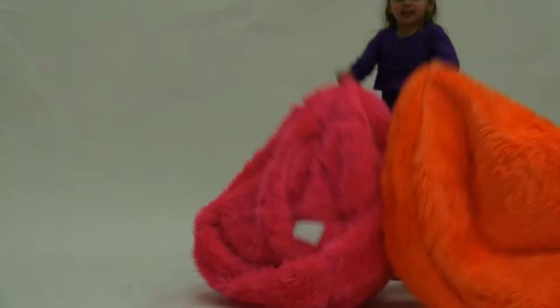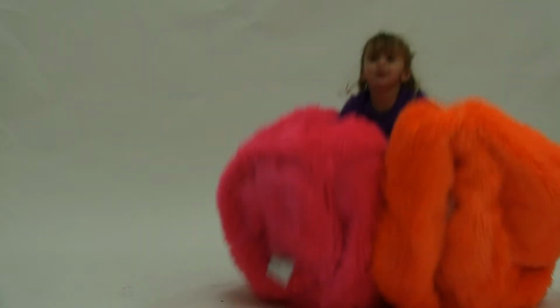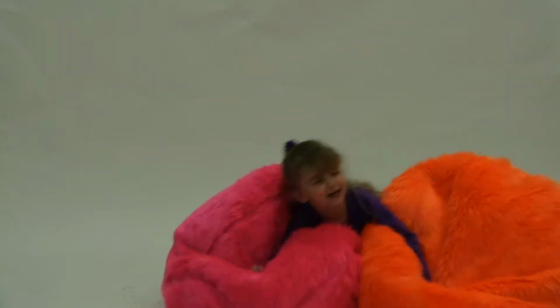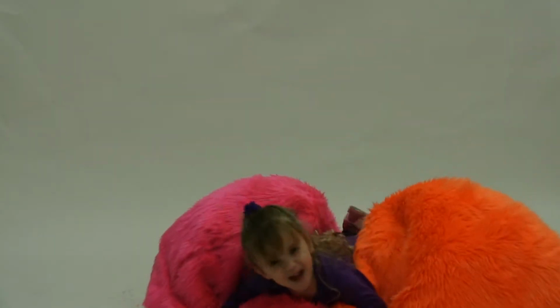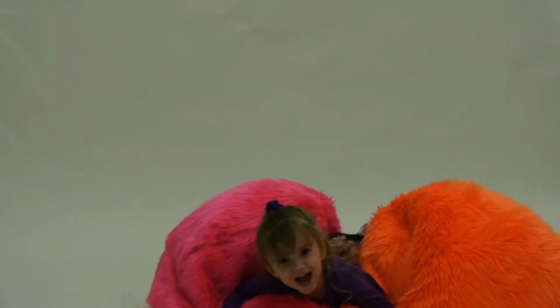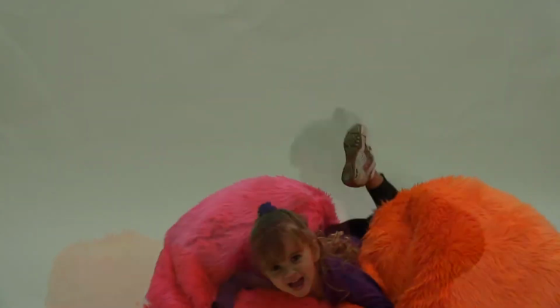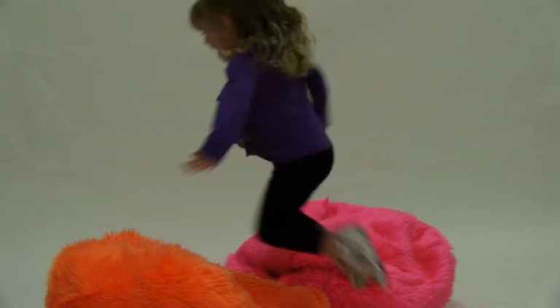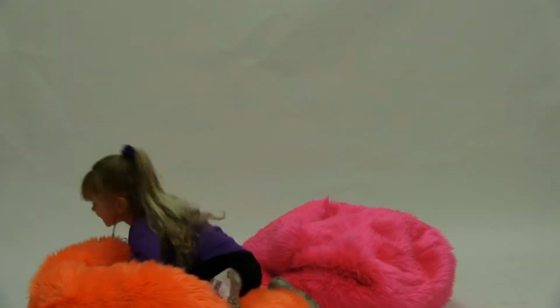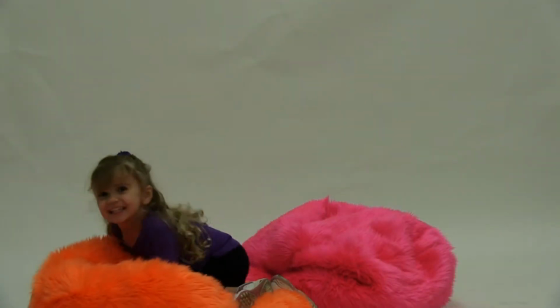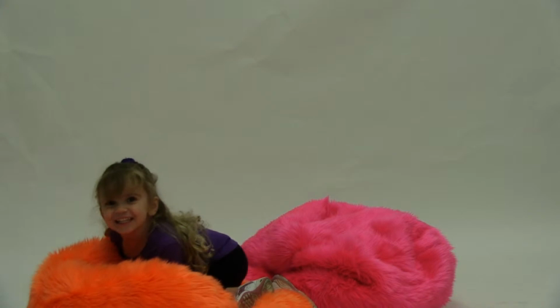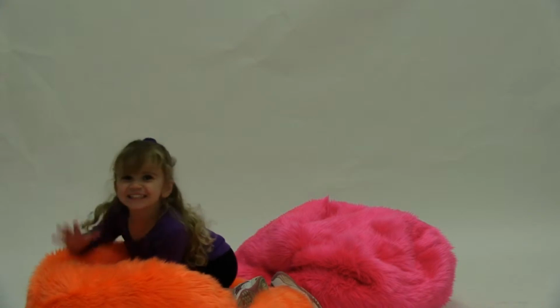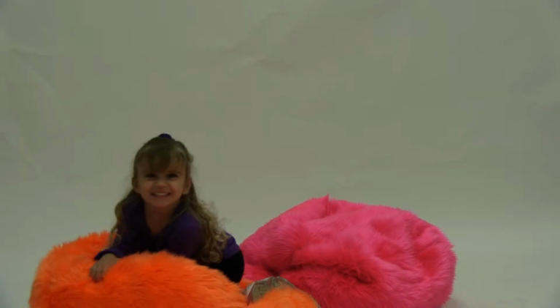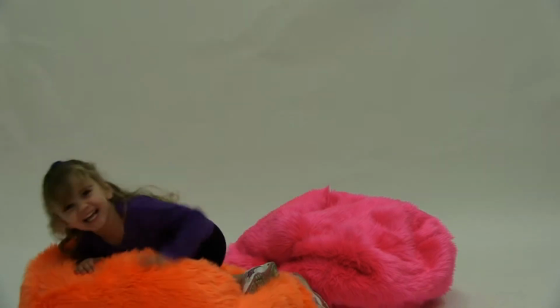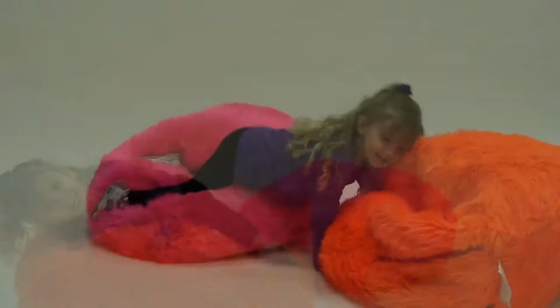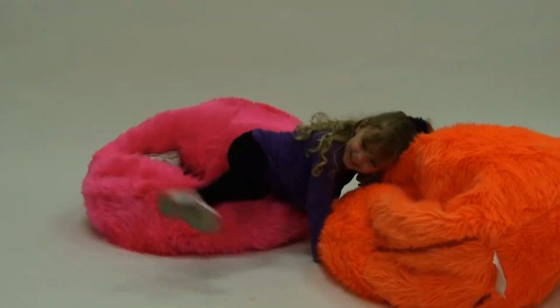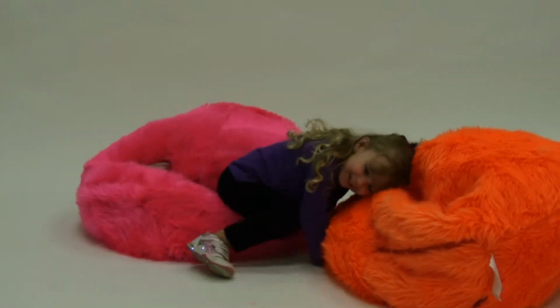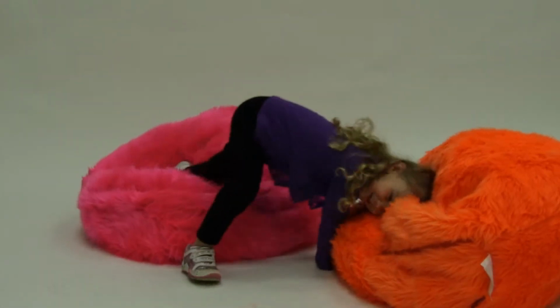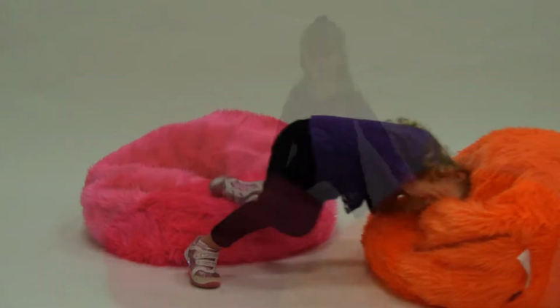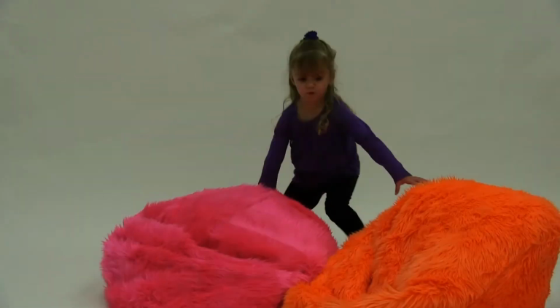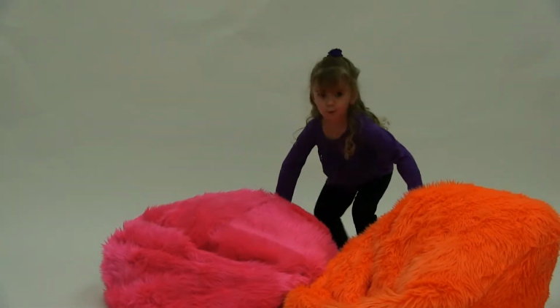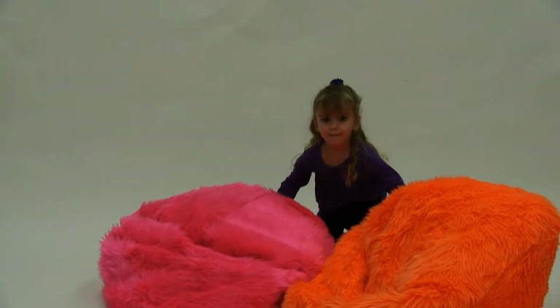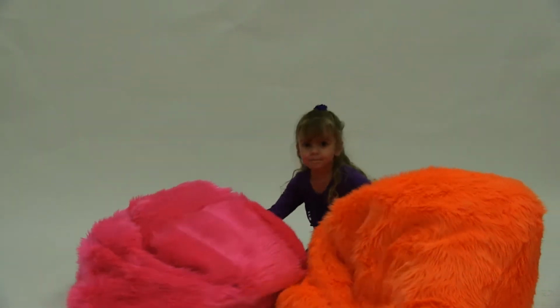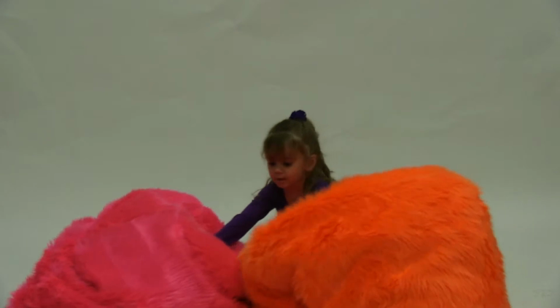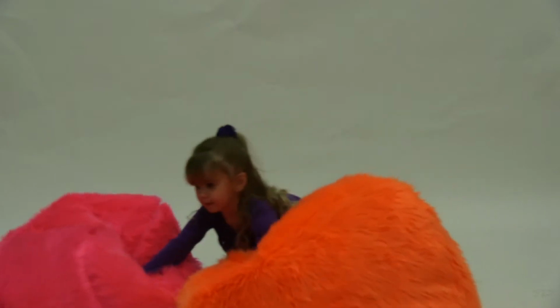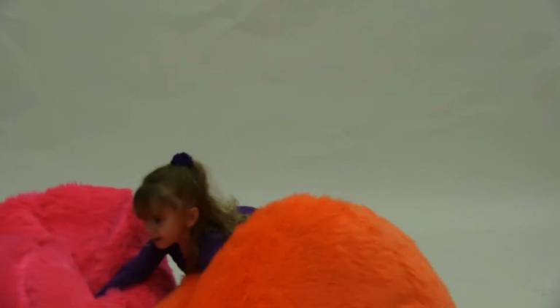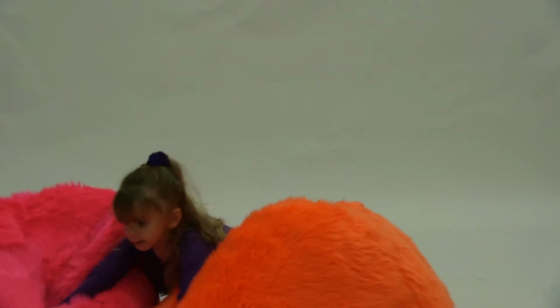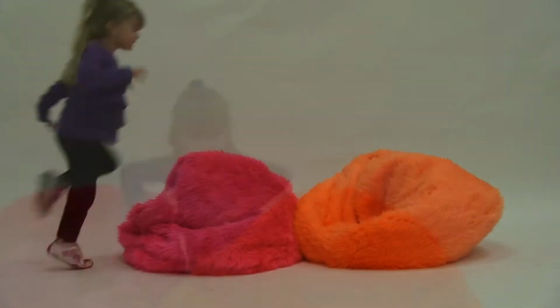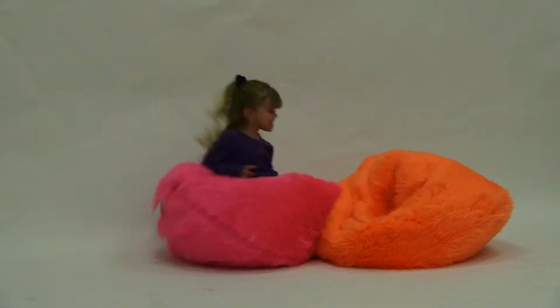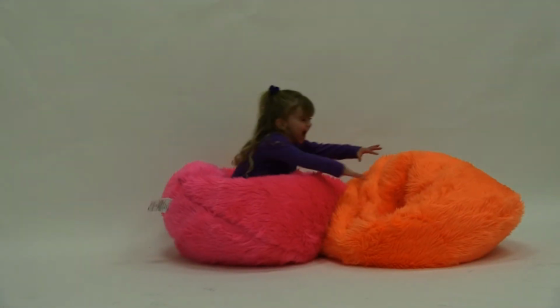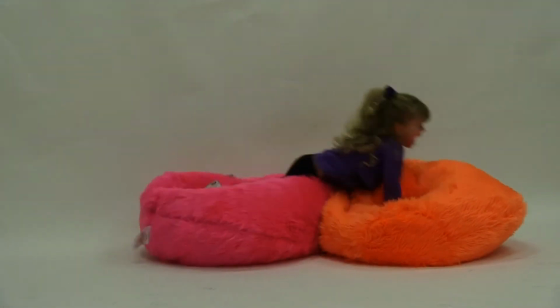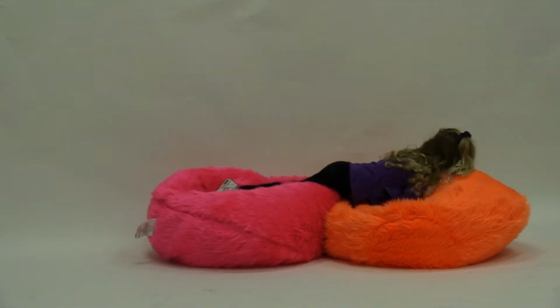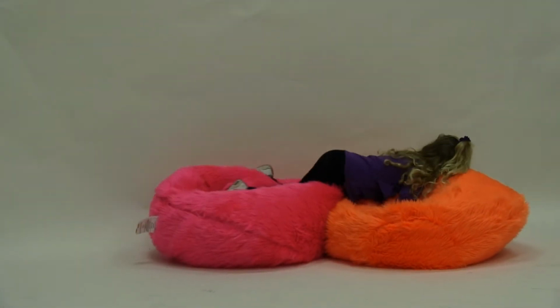Introducing the Sullivan beanbag collection. These fun and furry beanbags come in neon orange or pink and are sure to spice up any child's room. Give your child a comfortable and durable seat of their own with this double stitched faux fur beanbag lounge chair.